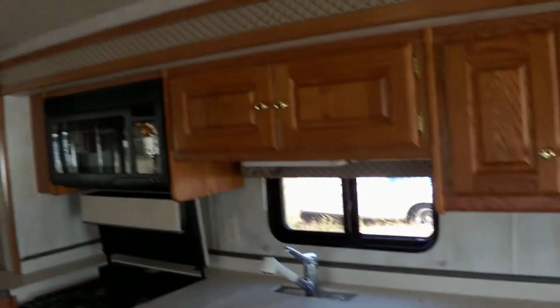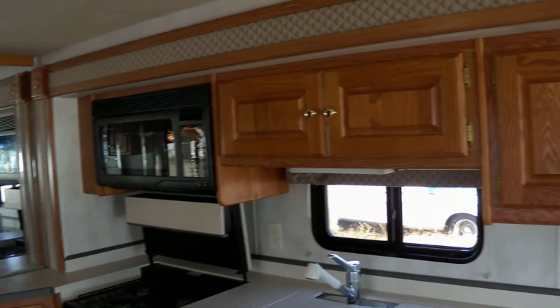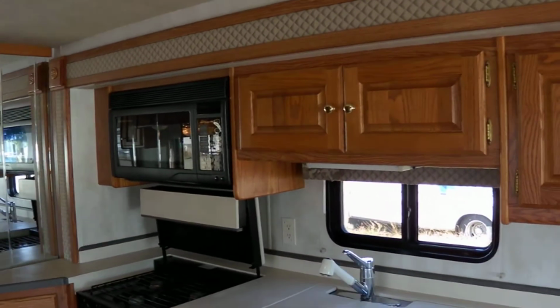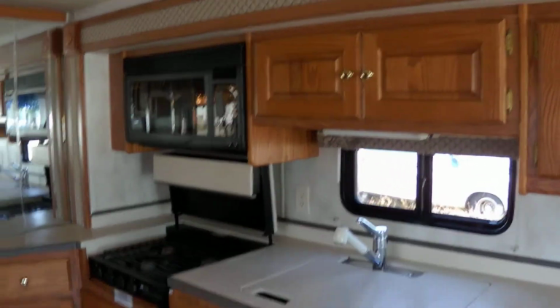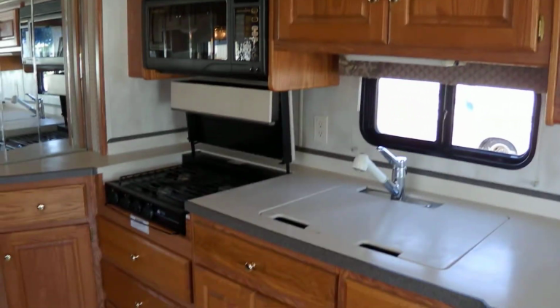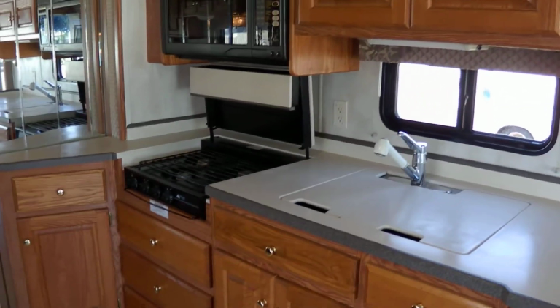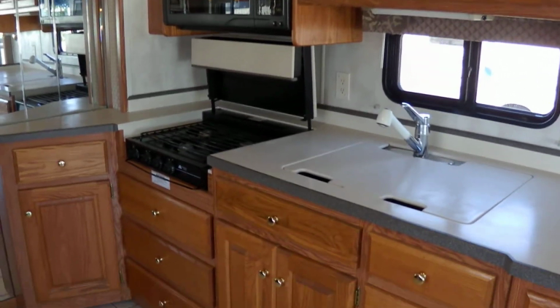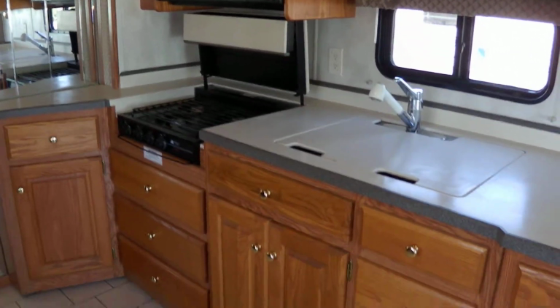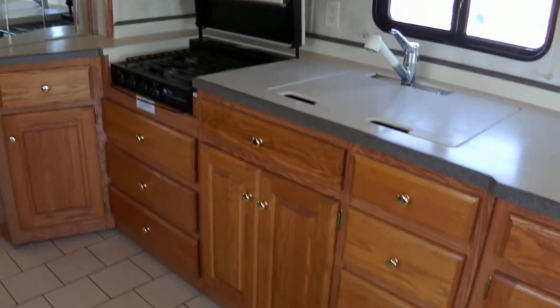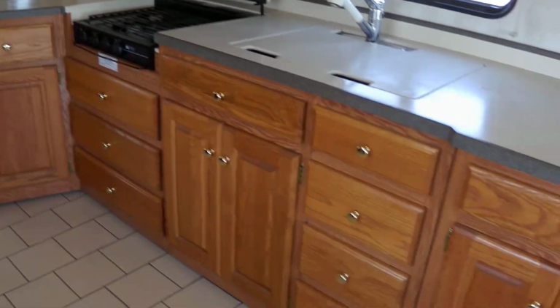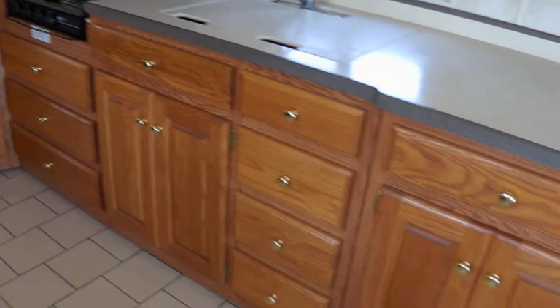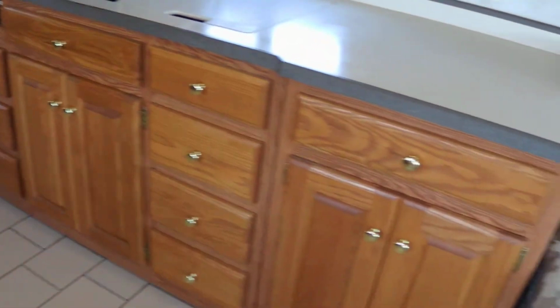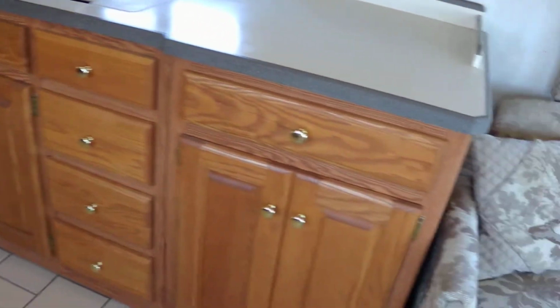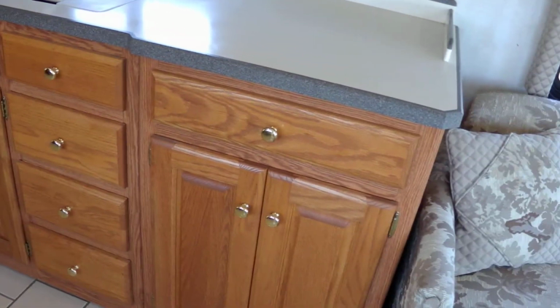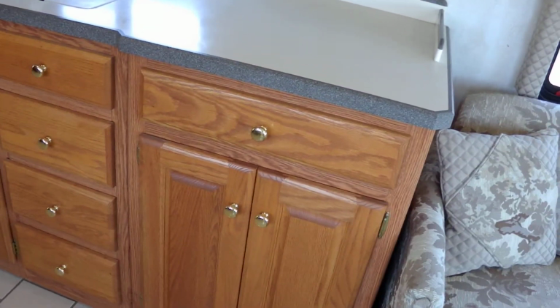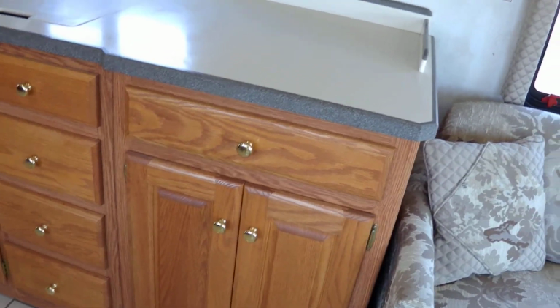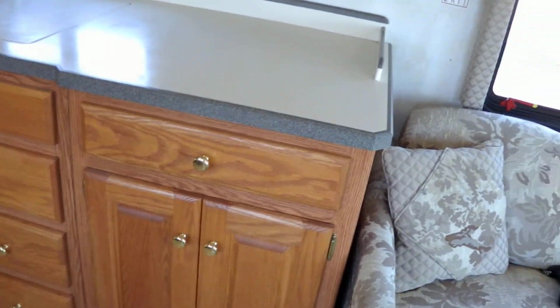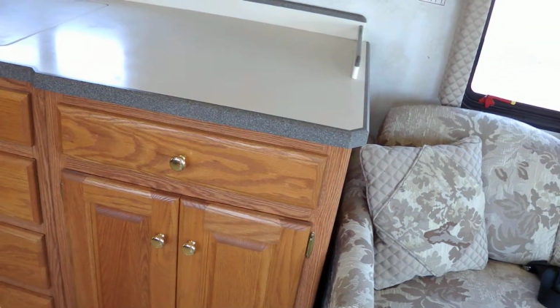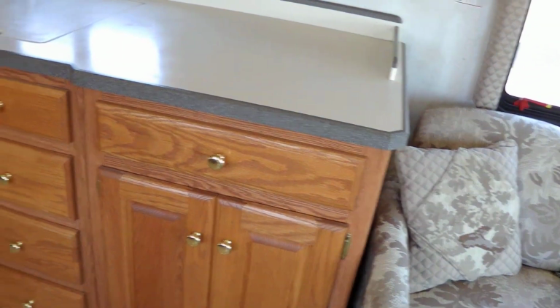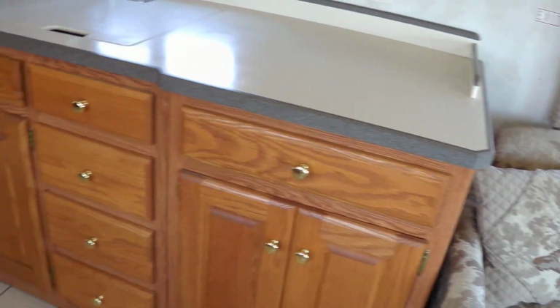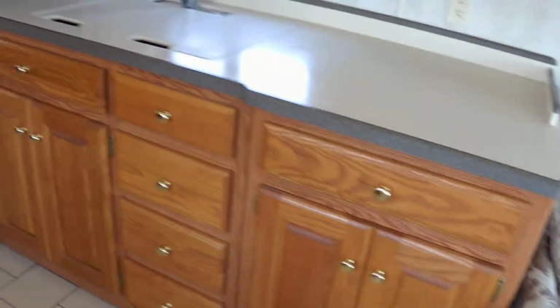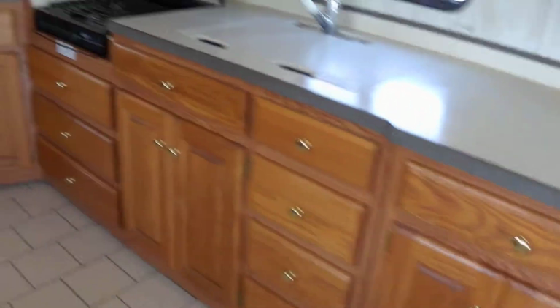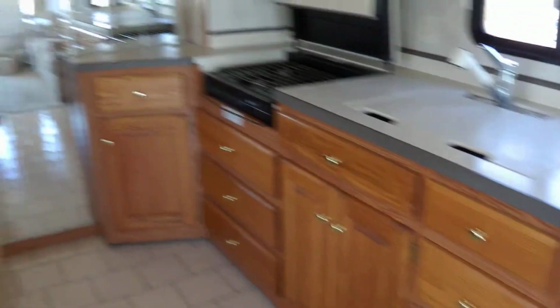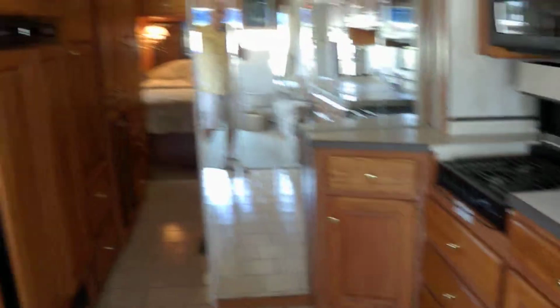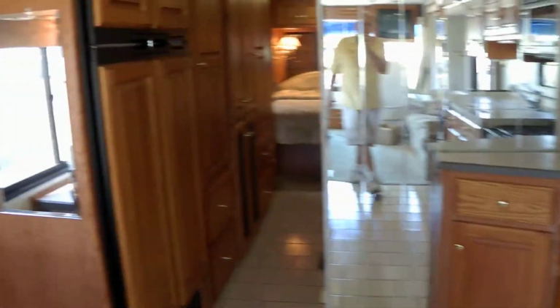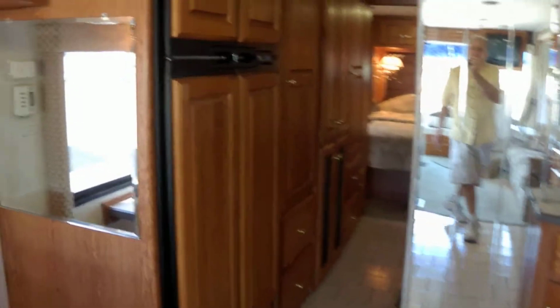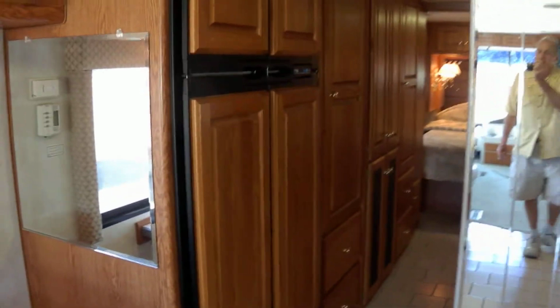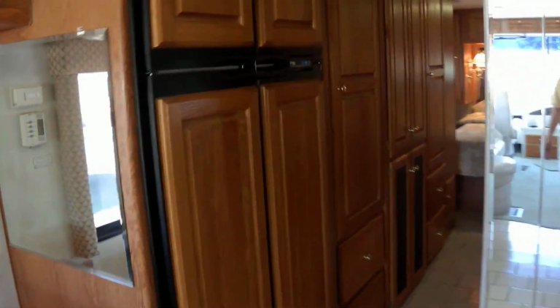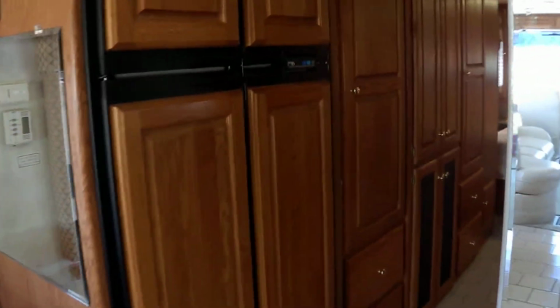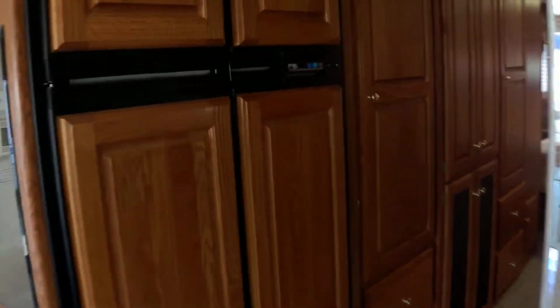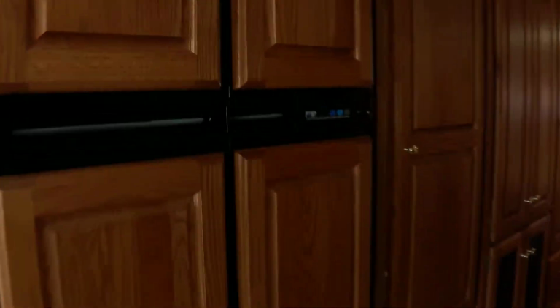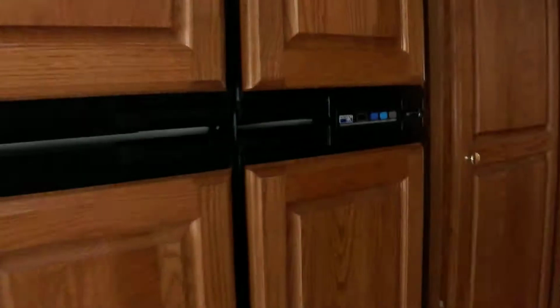Convection microwave, three burner stove. Lots of drawers, lots of deep covered space. It has a four door refrigerator with an ice maker.